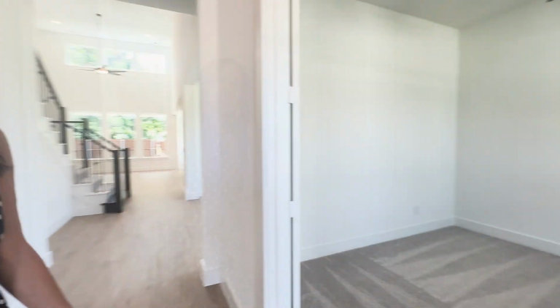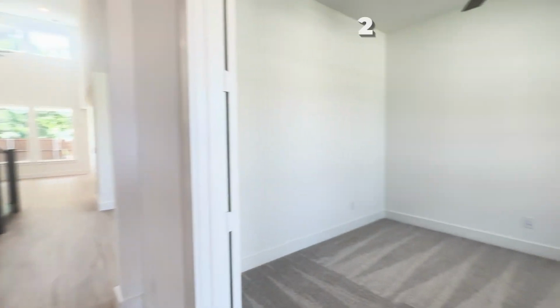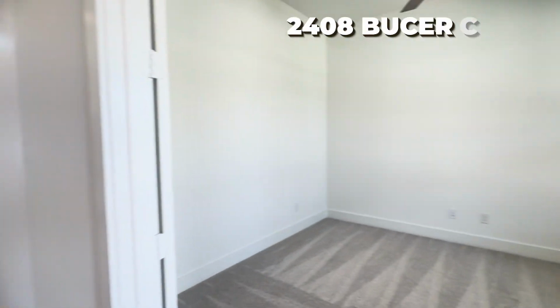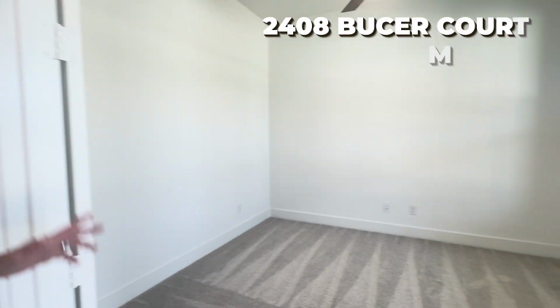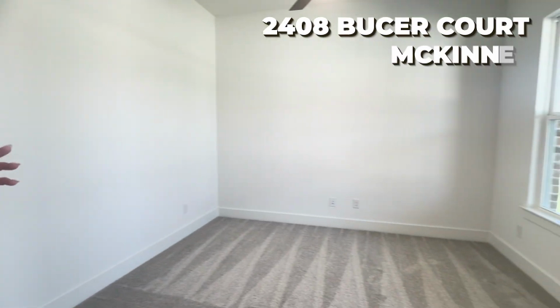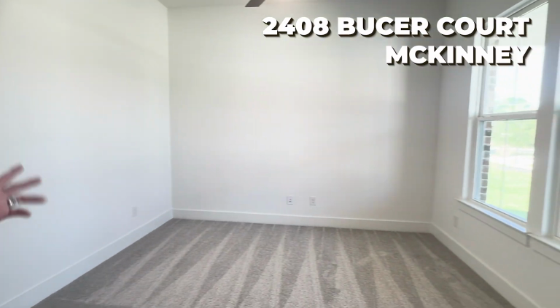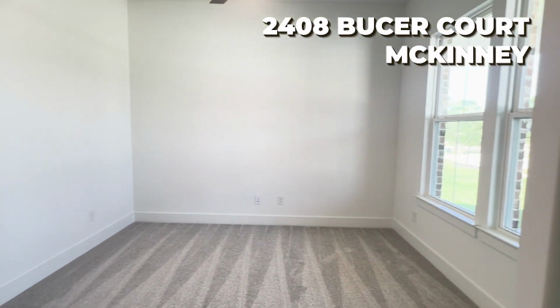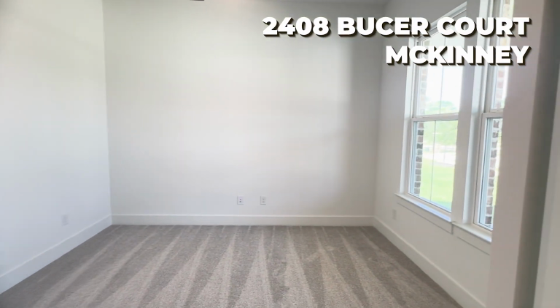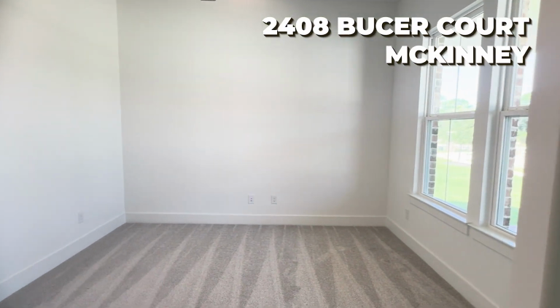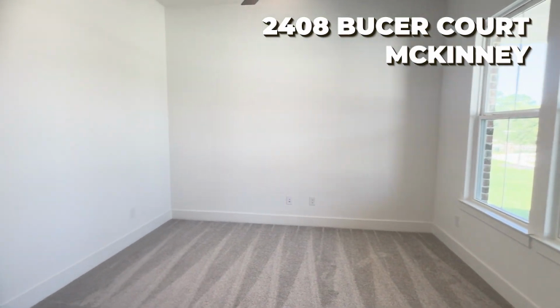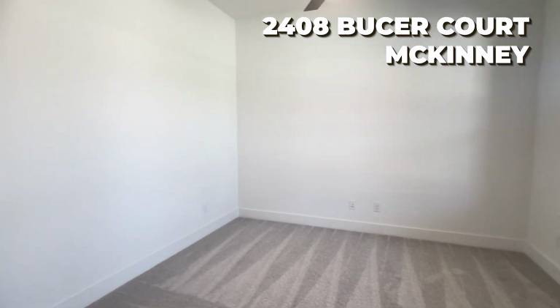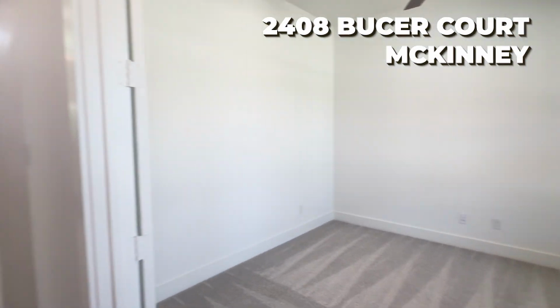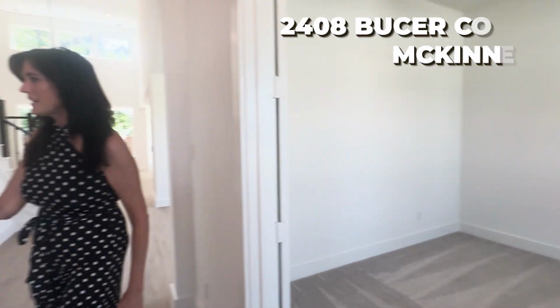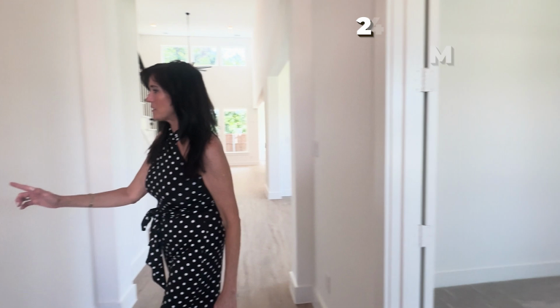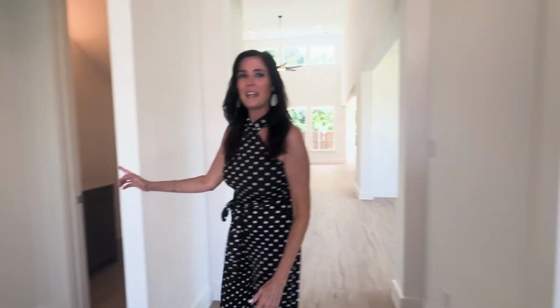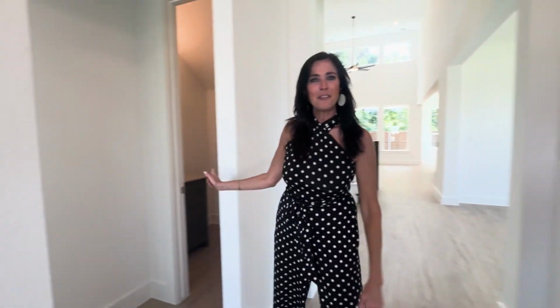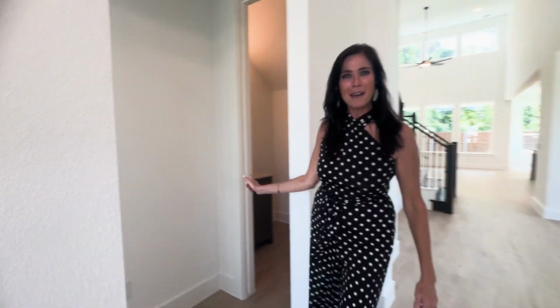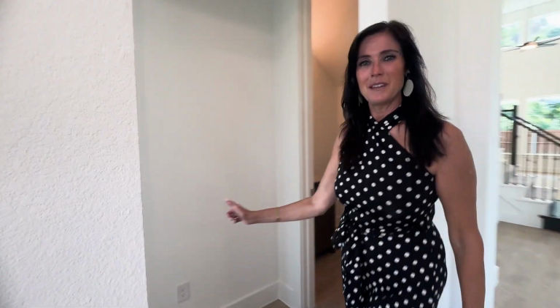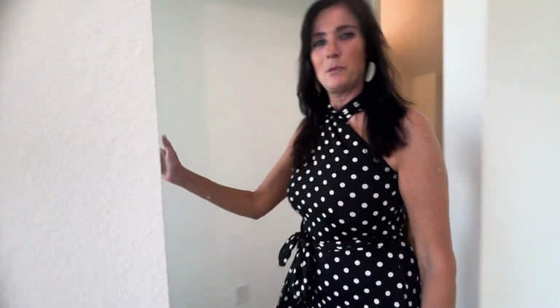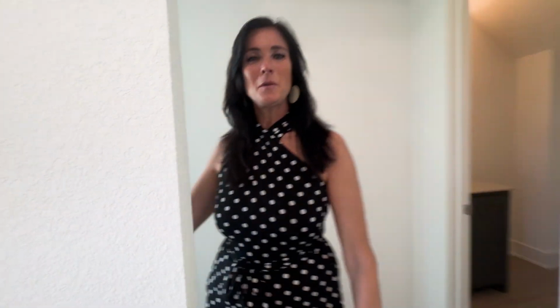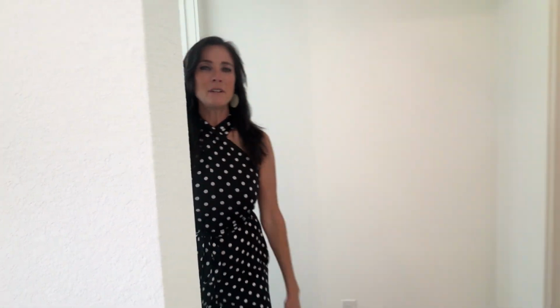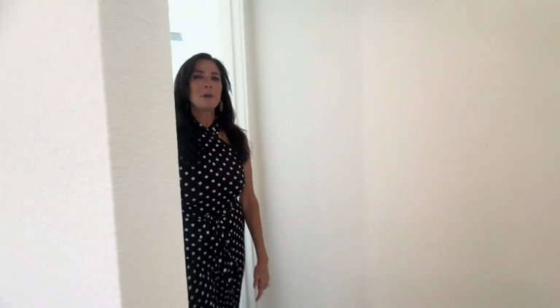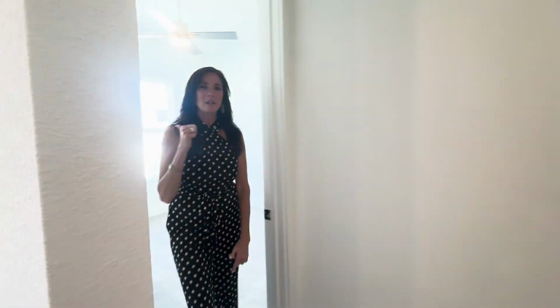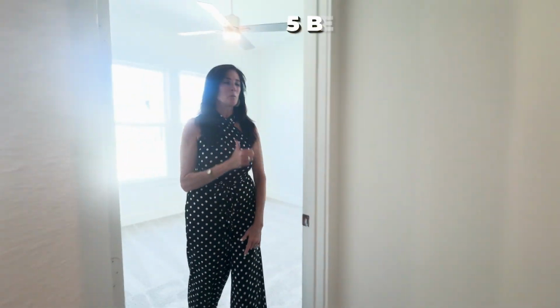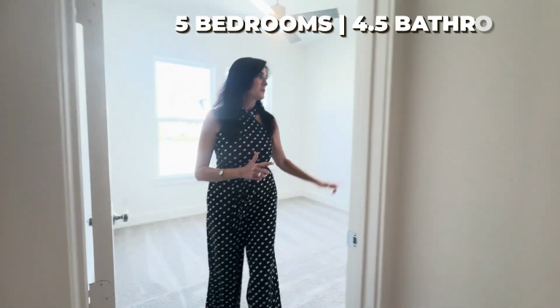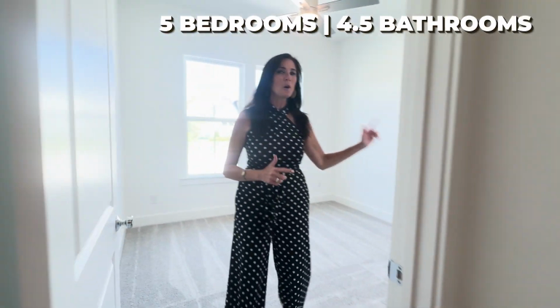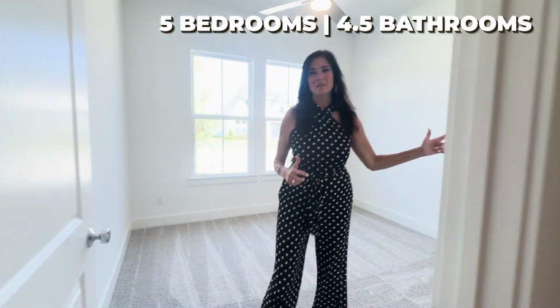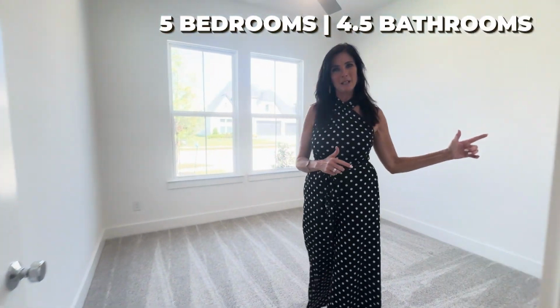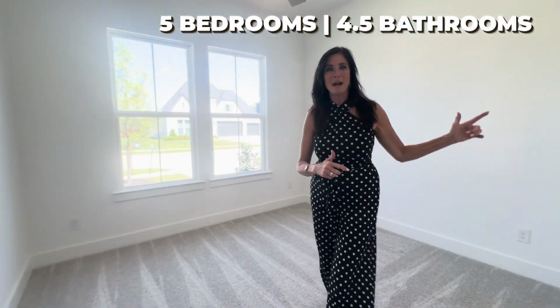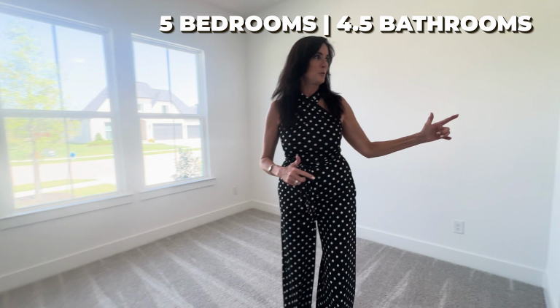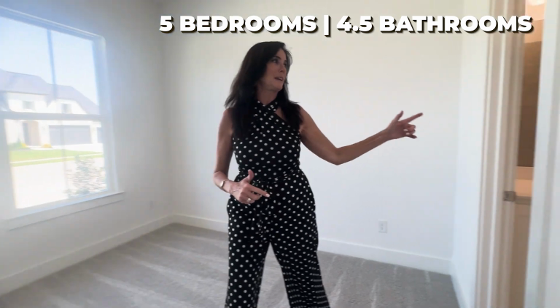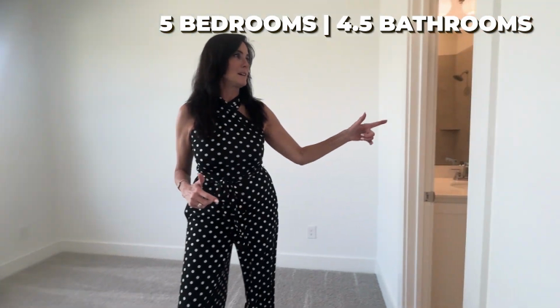Right off the entry, there's a study. On this side, there's a half bath. We also have another bedroom right here with its own en suite bathroom and closet.